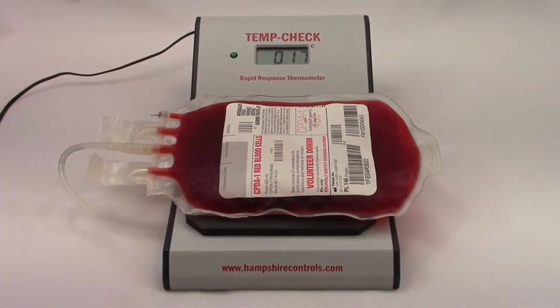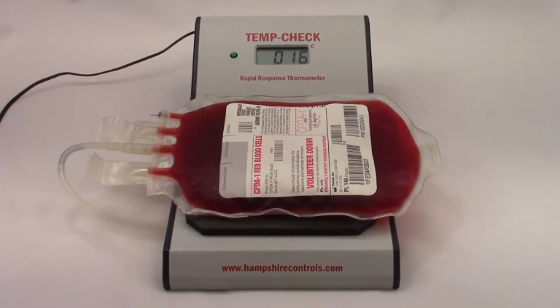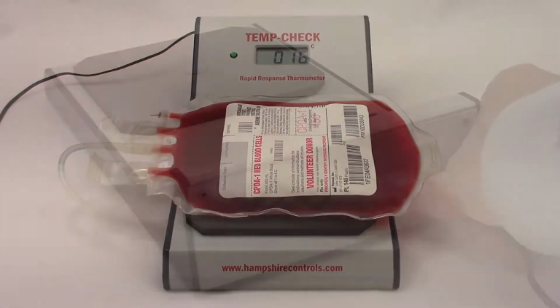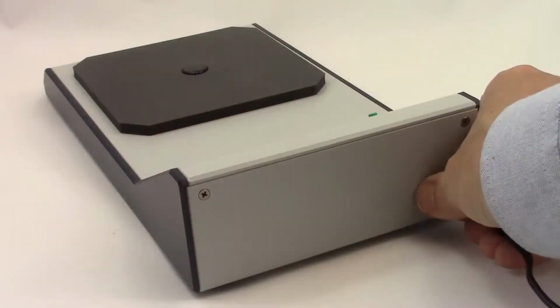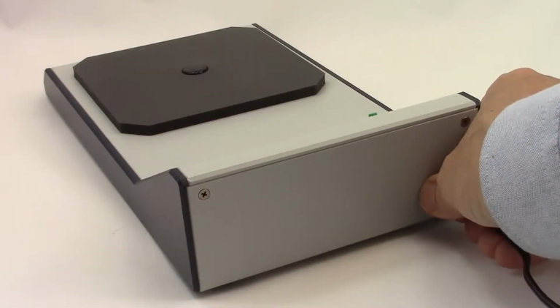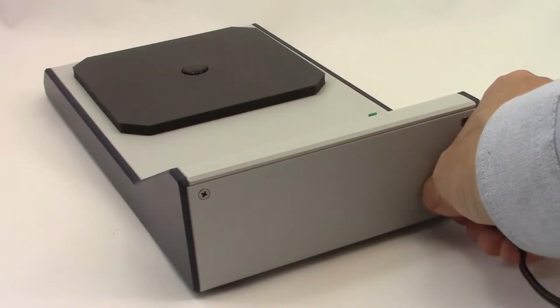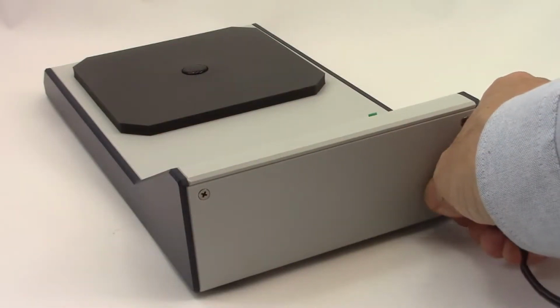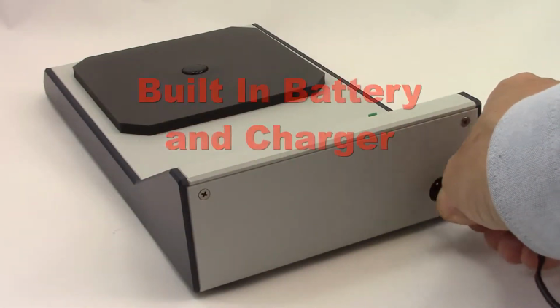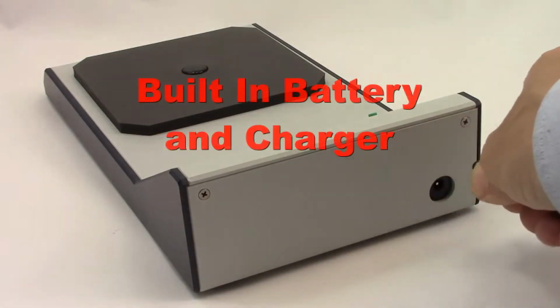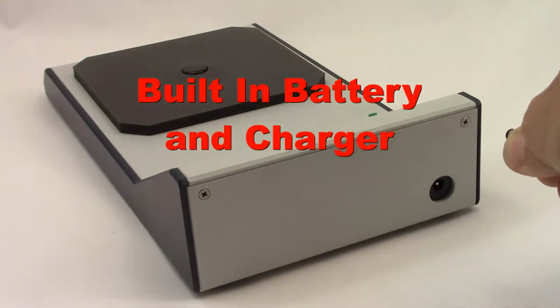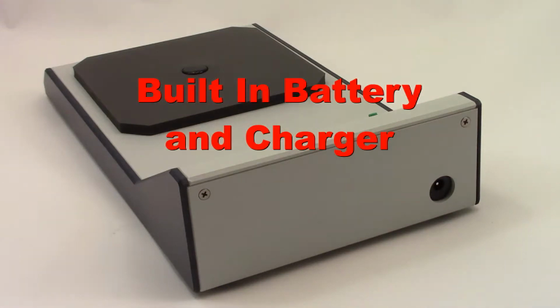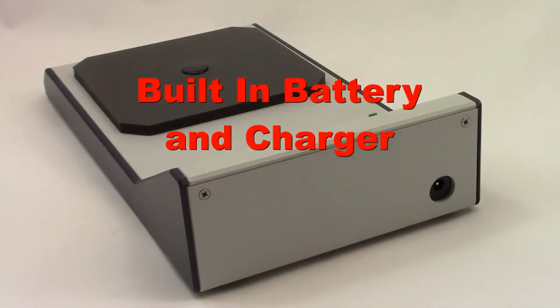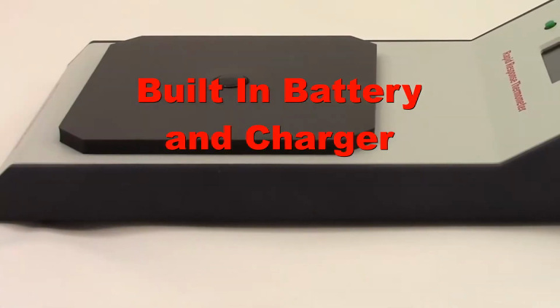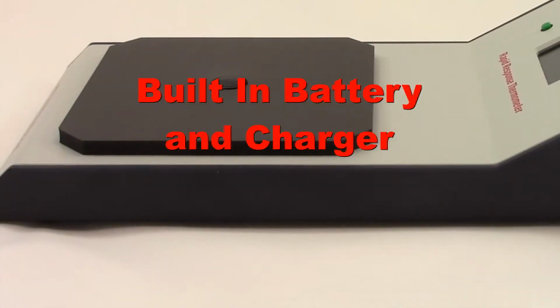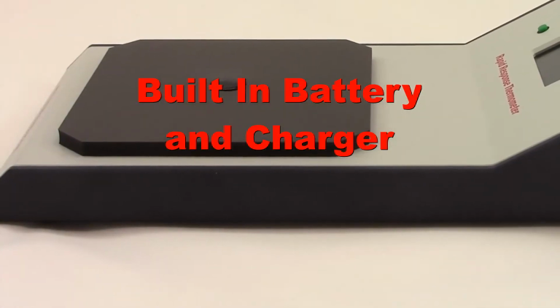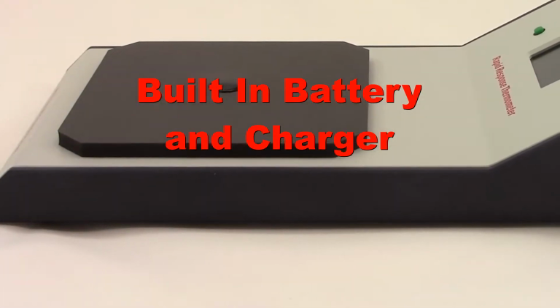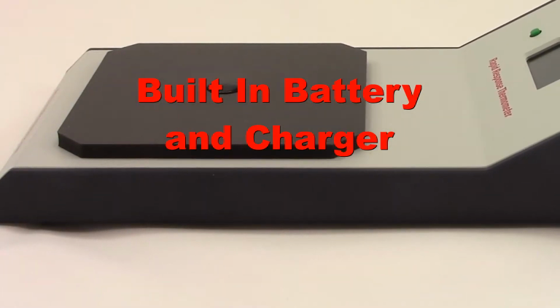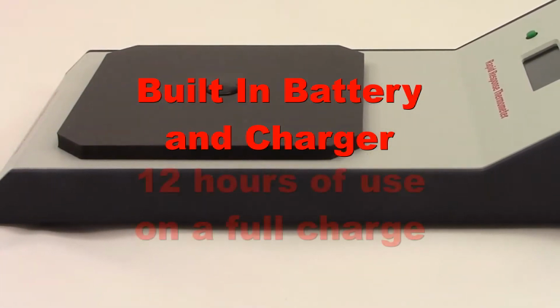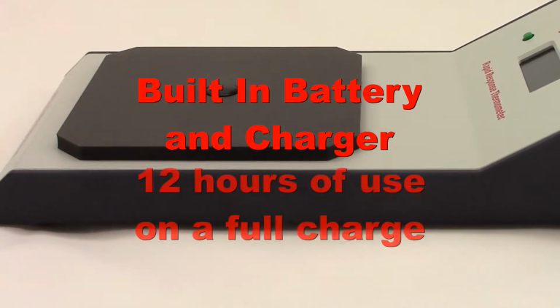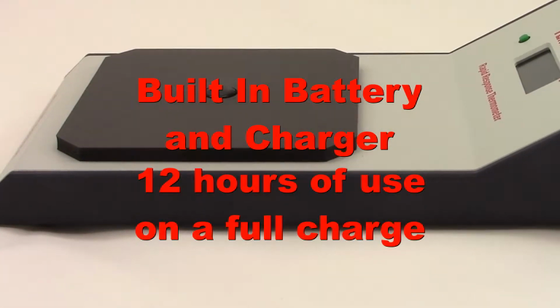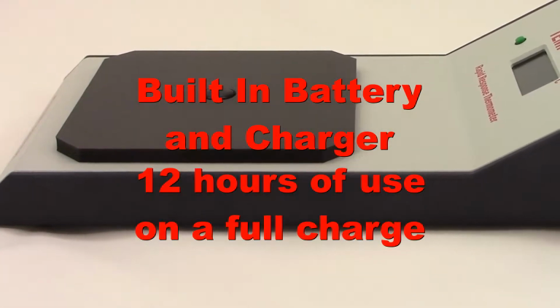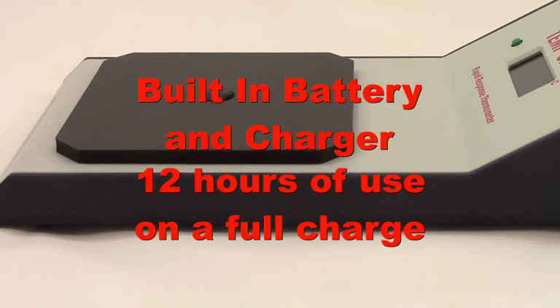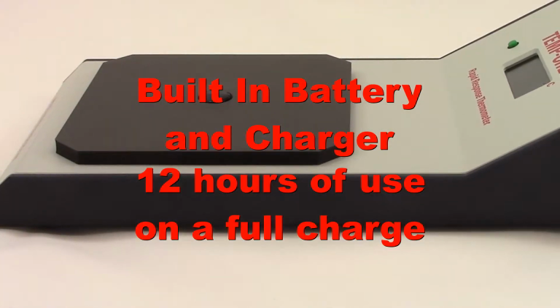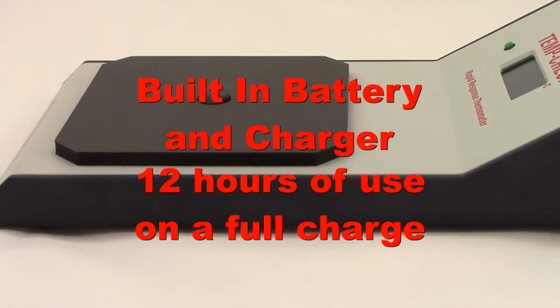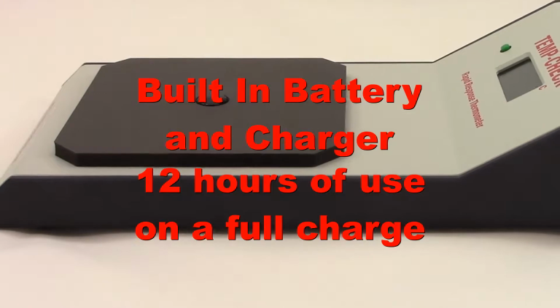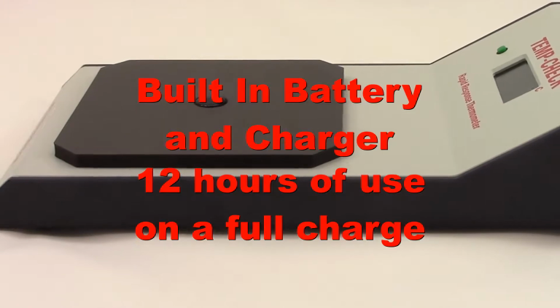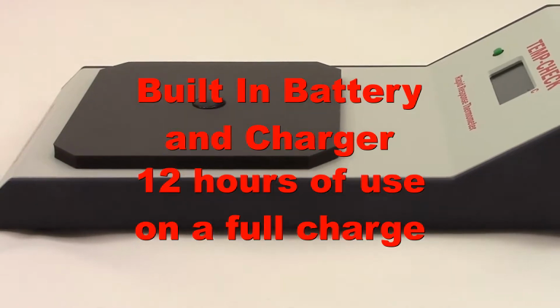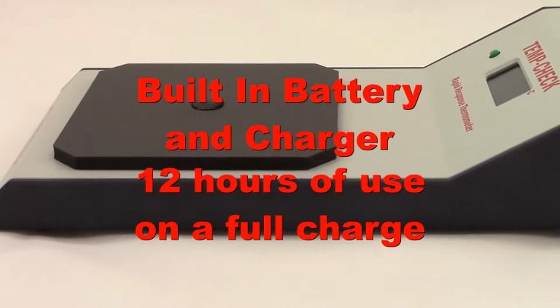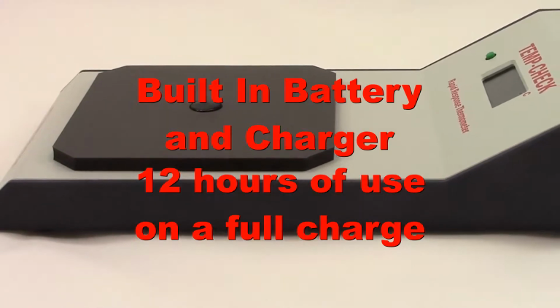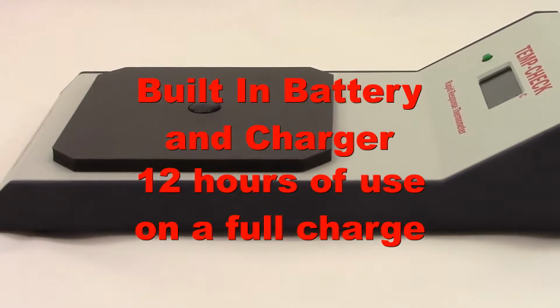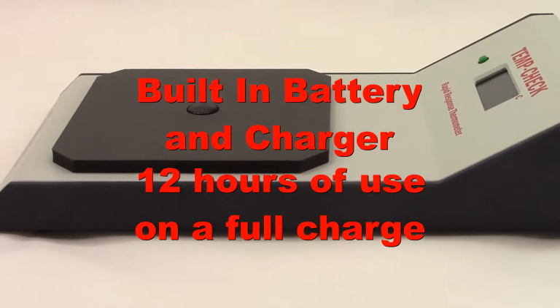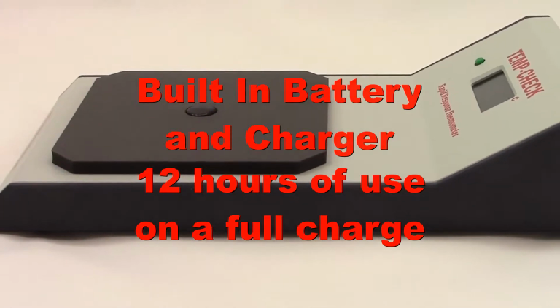For easy portability, the TempCheck includes a built-in nickel-metal hydride battery and trickle charger. When the battery is fully charged, it will run for approximately 12 hours.